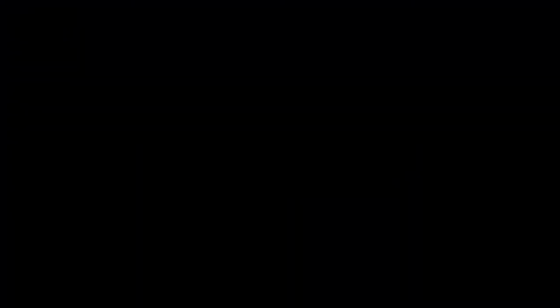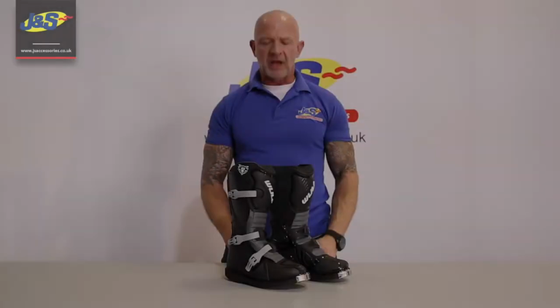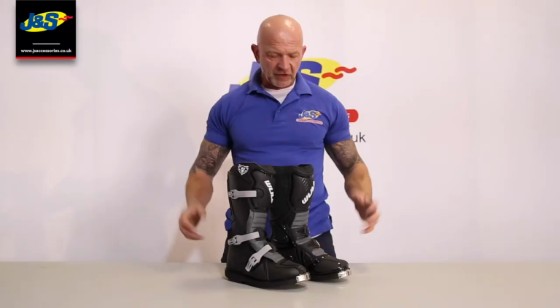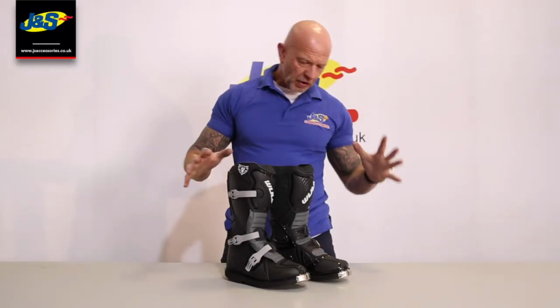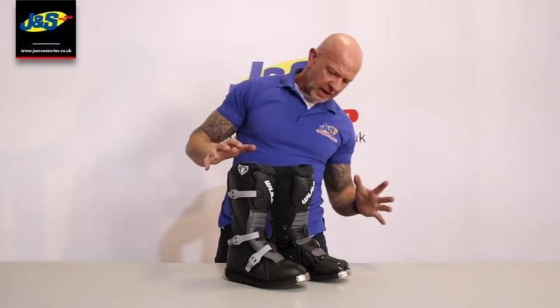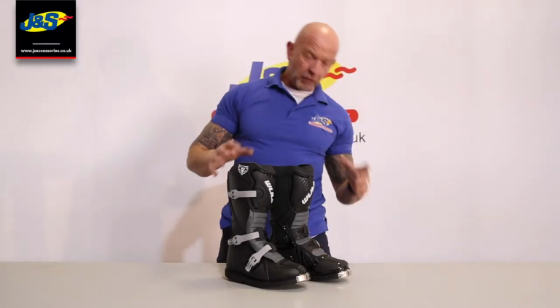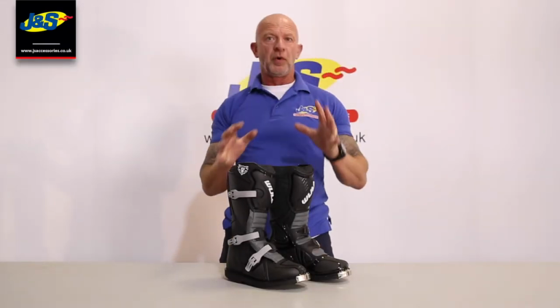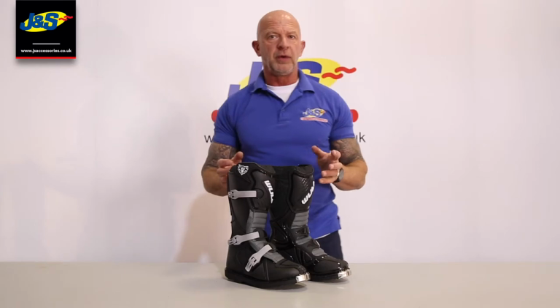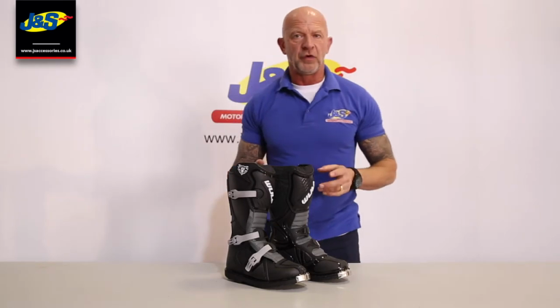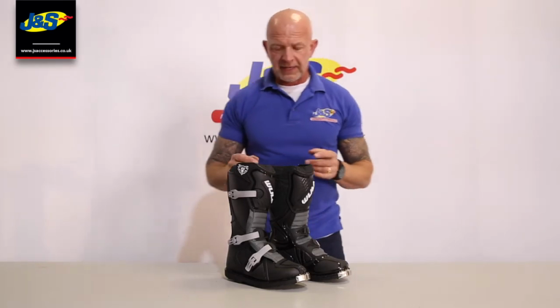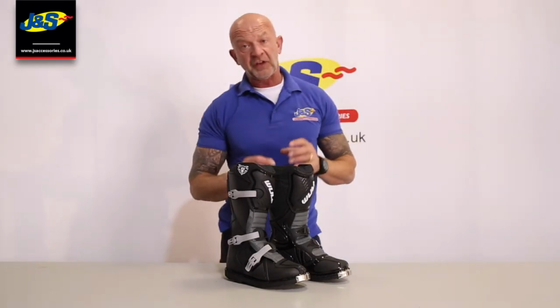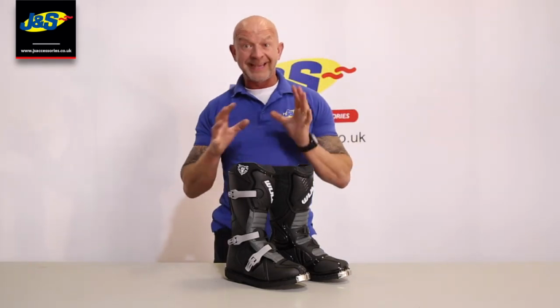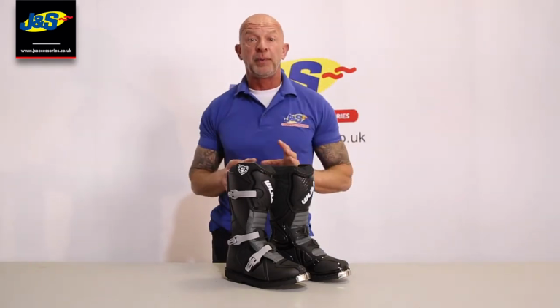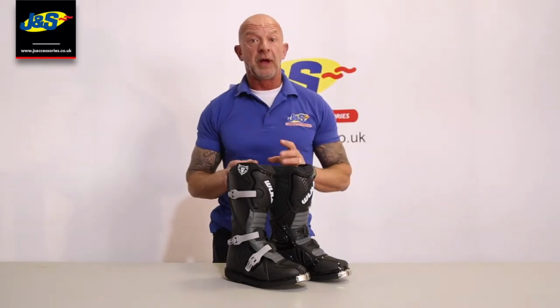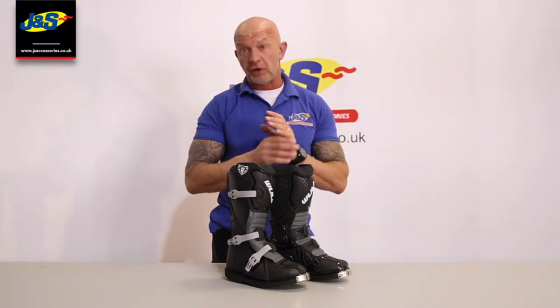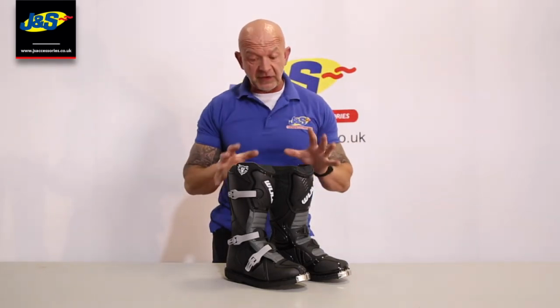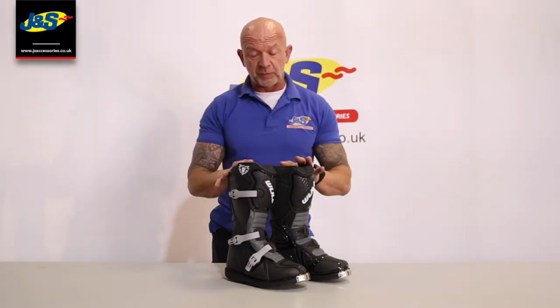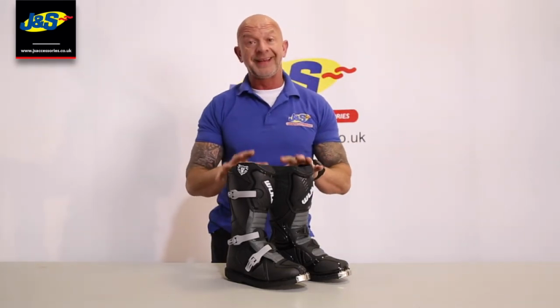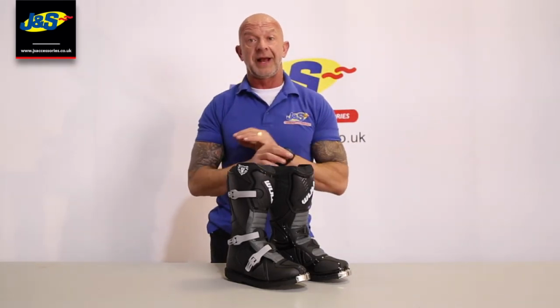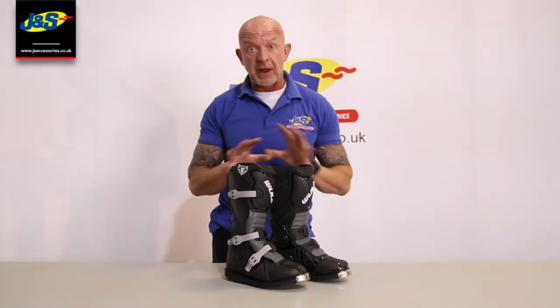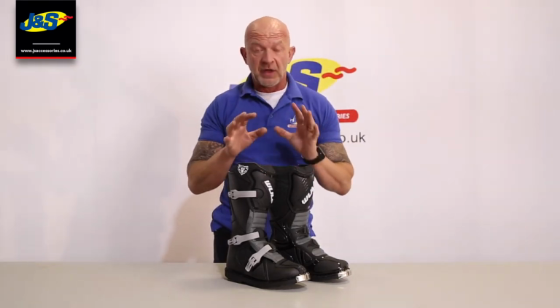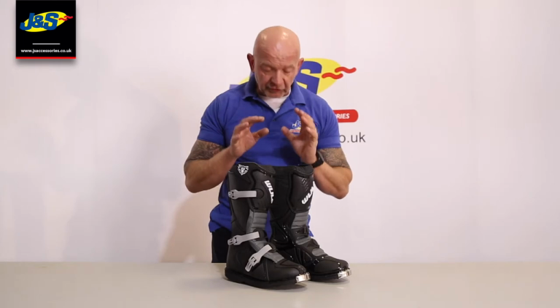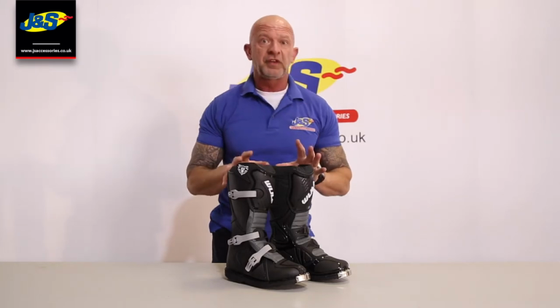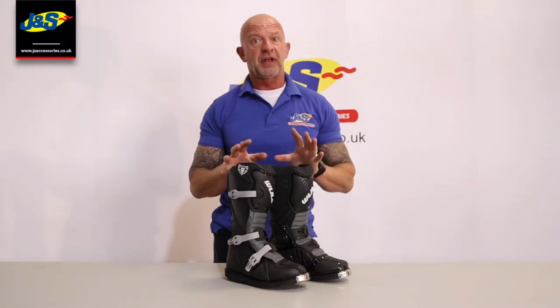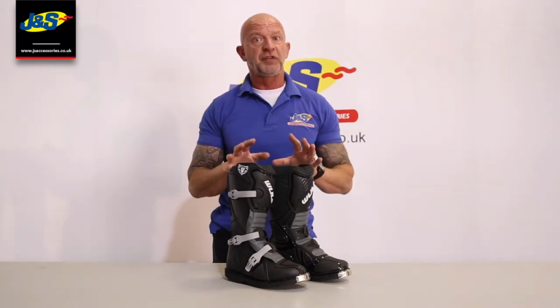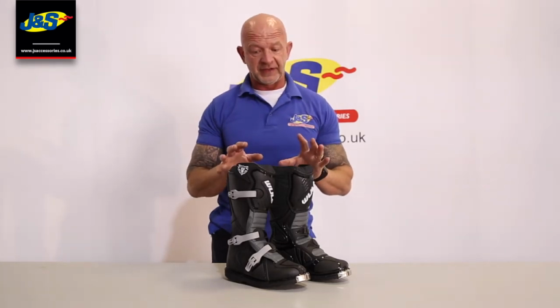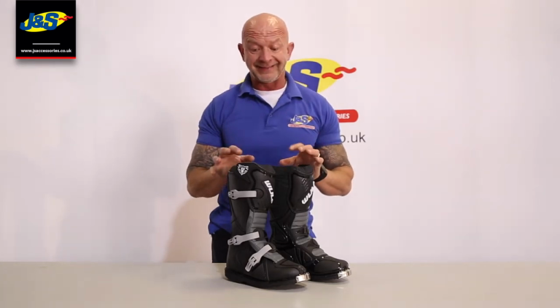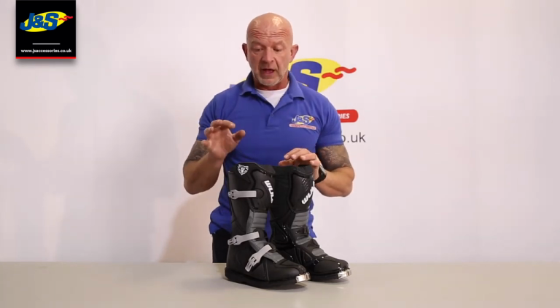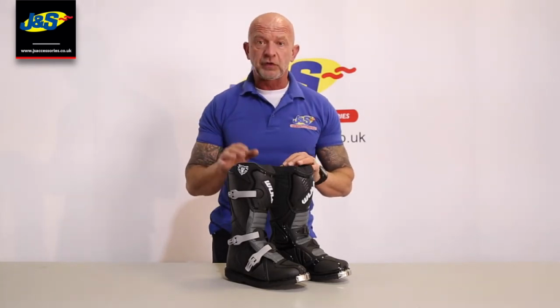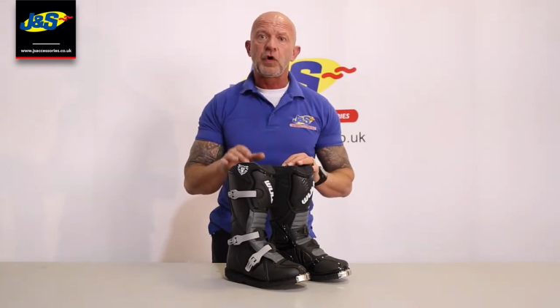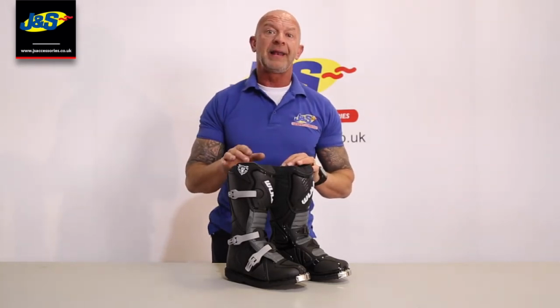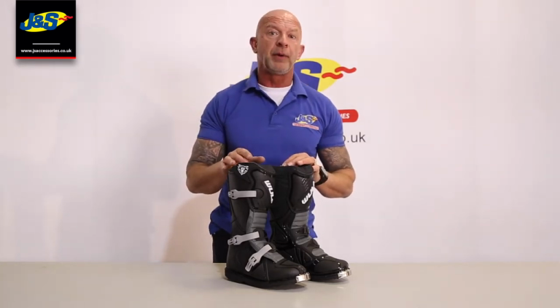Hi guys, I've got a Wolfsport boot here for you. It's actually a kid's boot — they do this particular style in a range exclusively for kids. It's called the Cub LA boot.